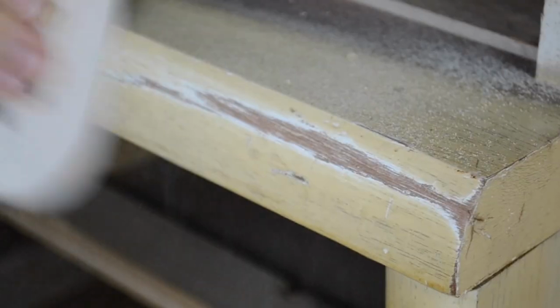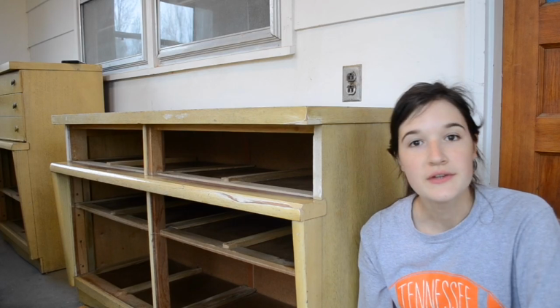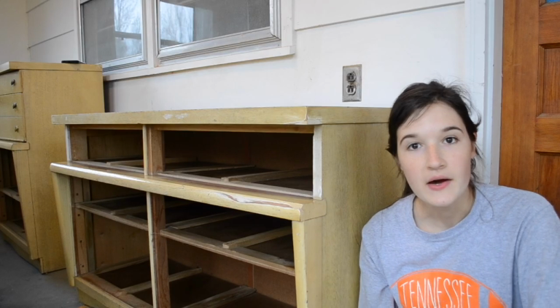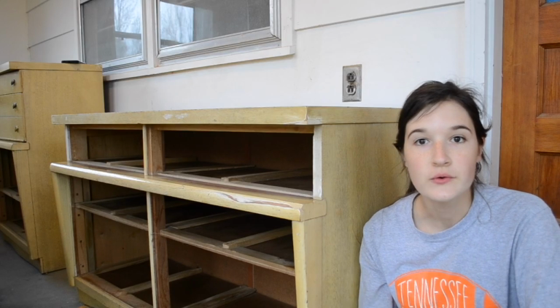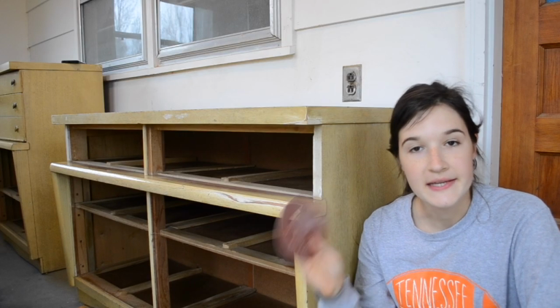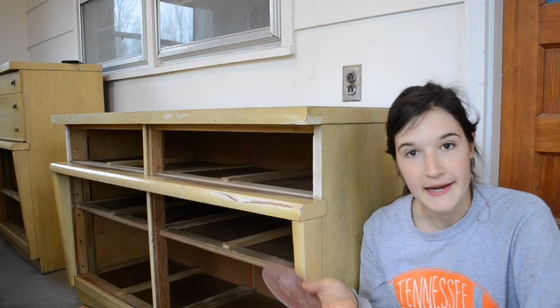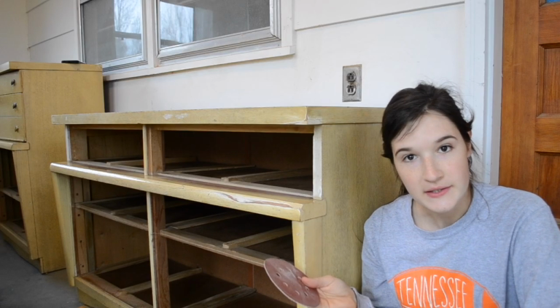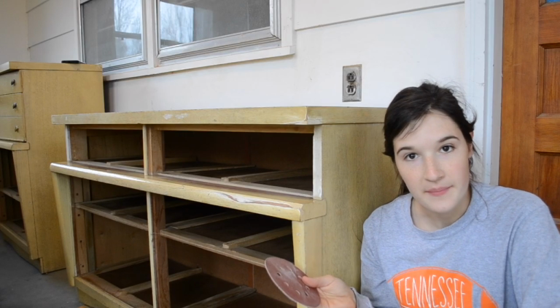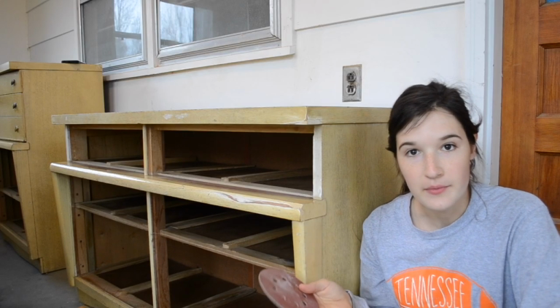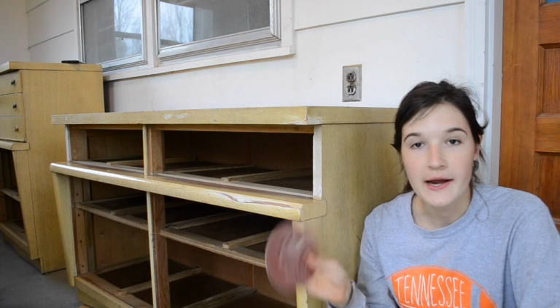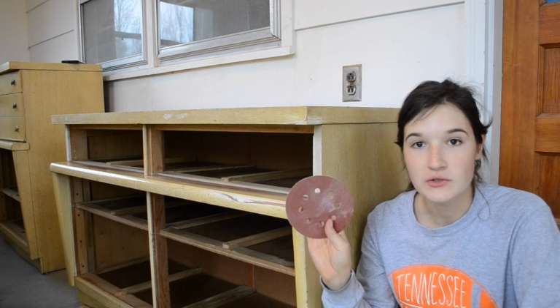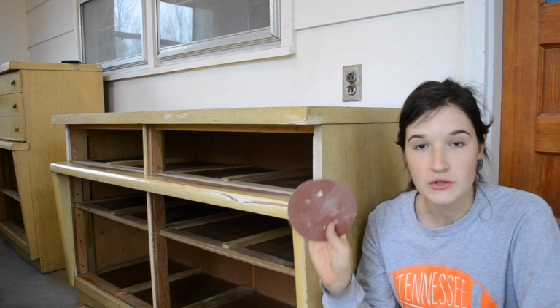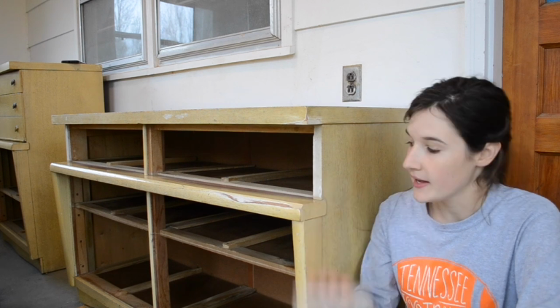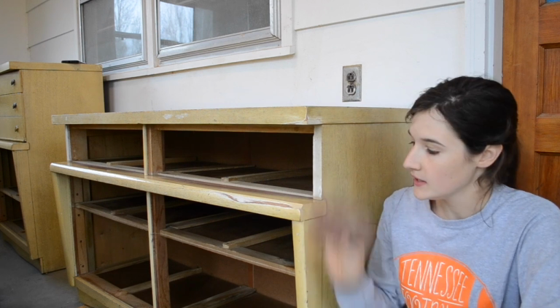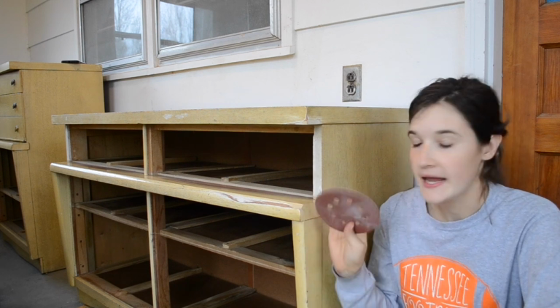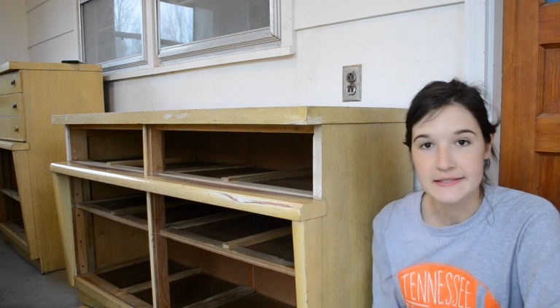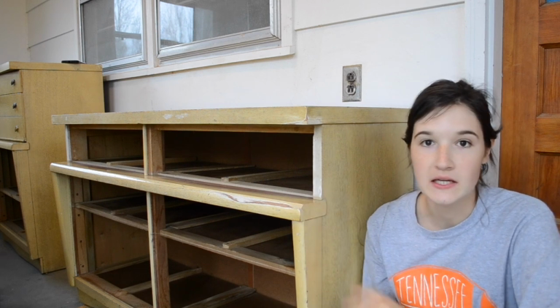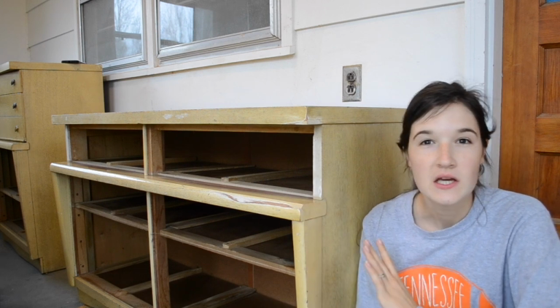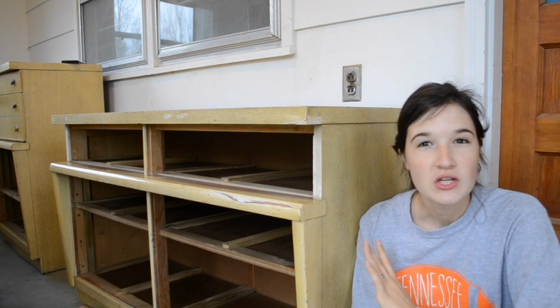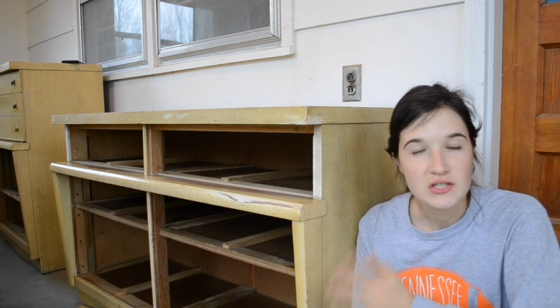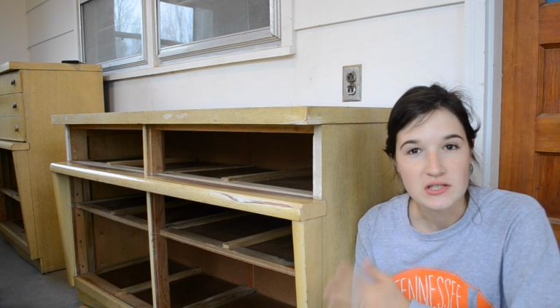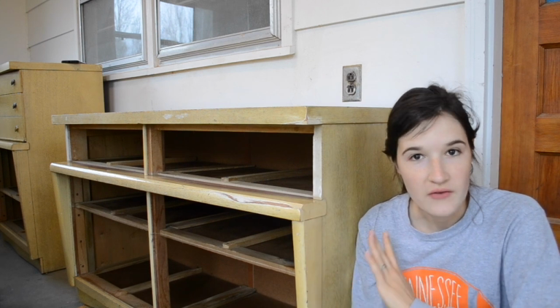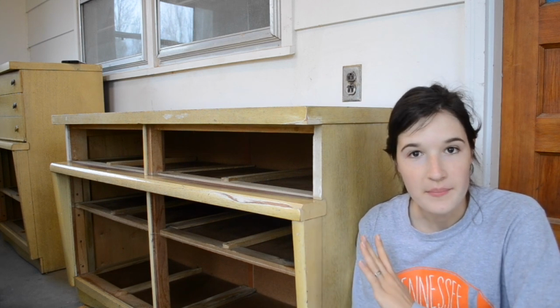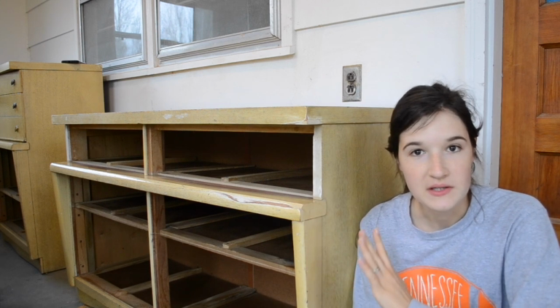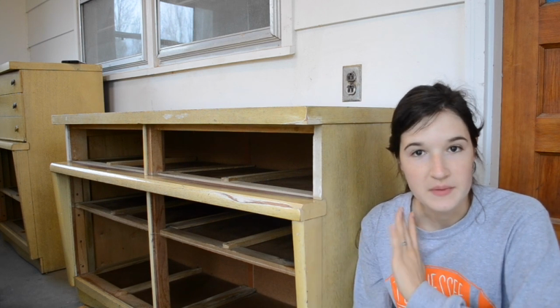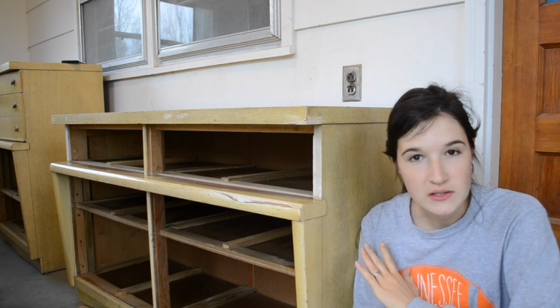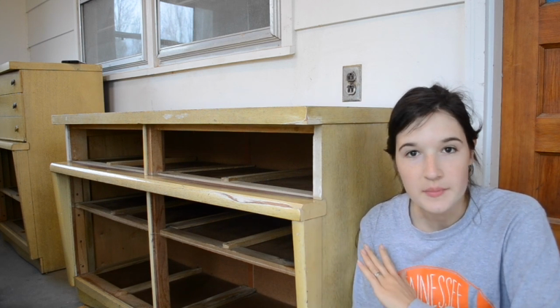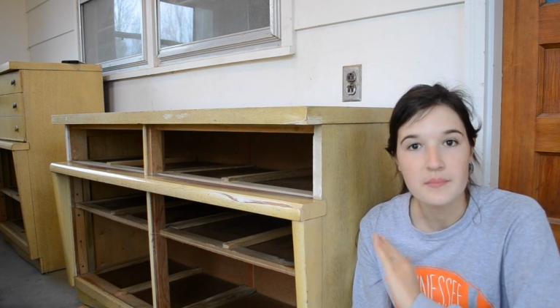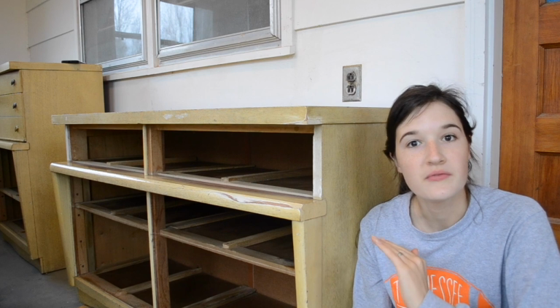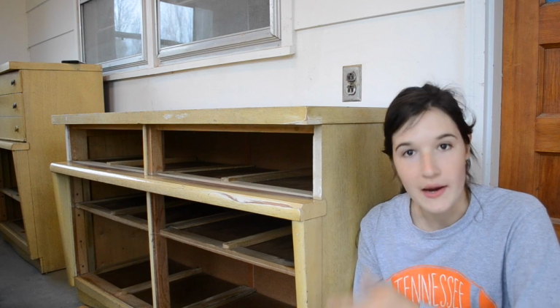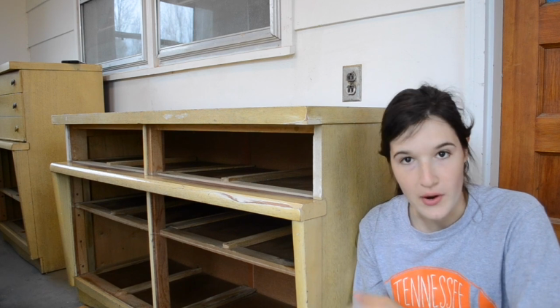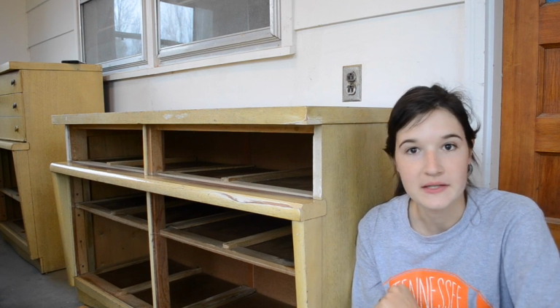Now I'm going to take an 80 grit sandpaper and just use my hand to hand sand, just to scuff up this piece a little bit before I prime it.